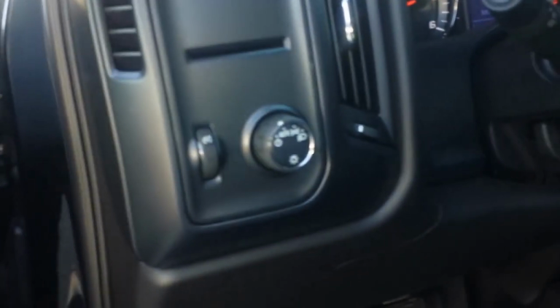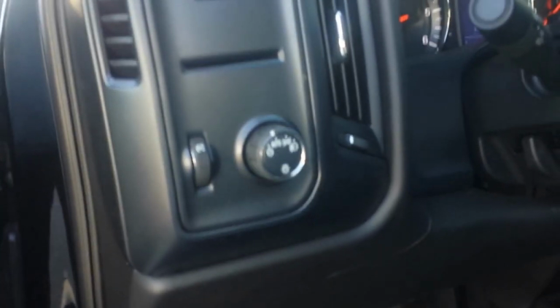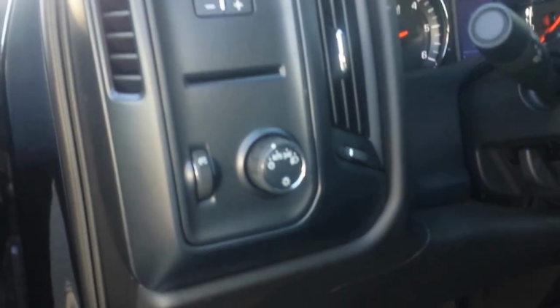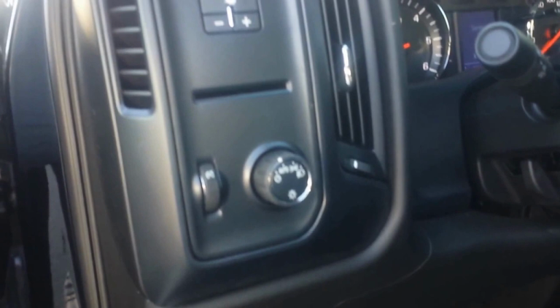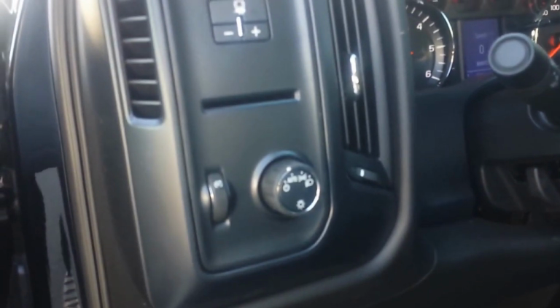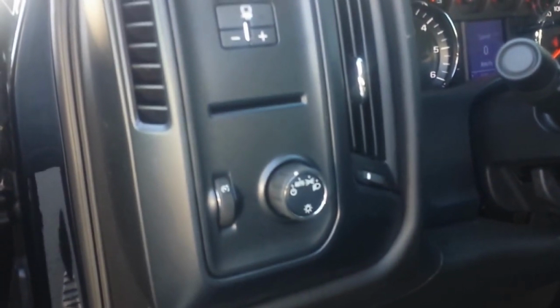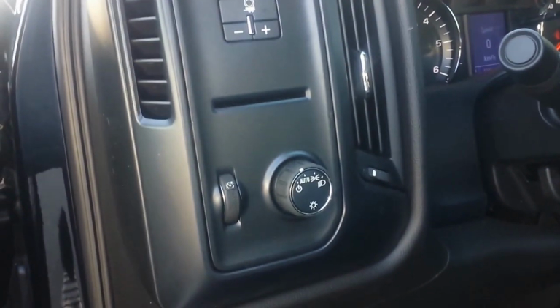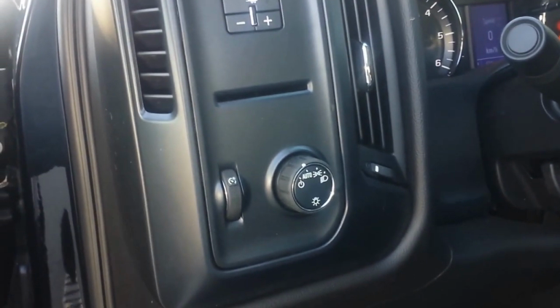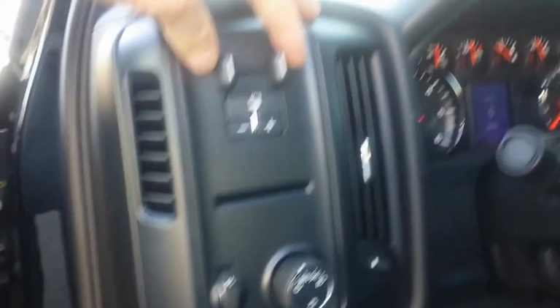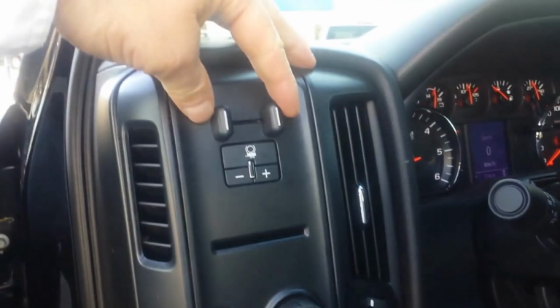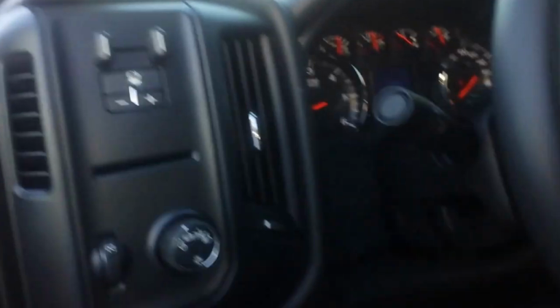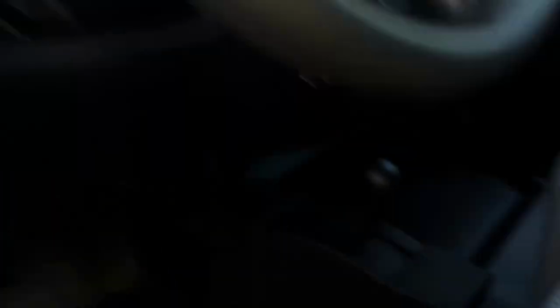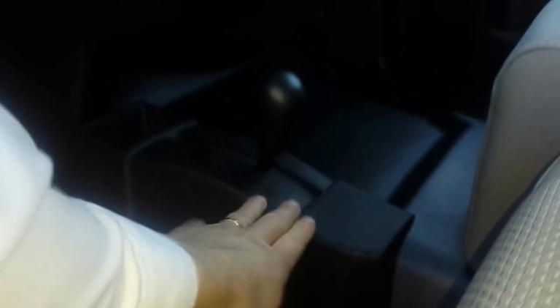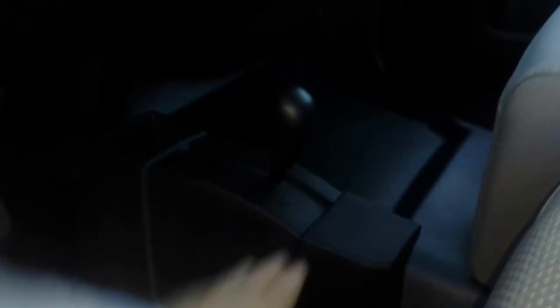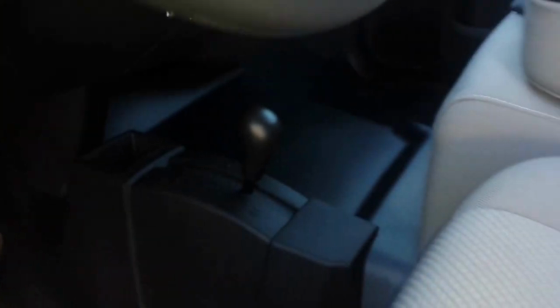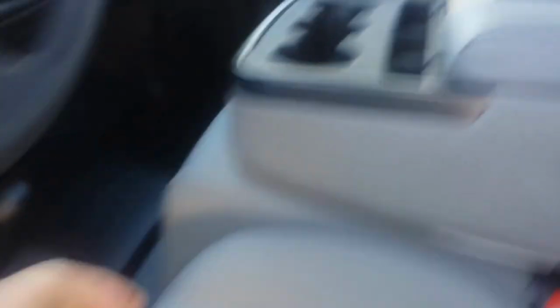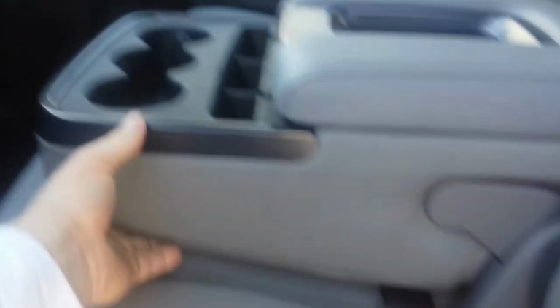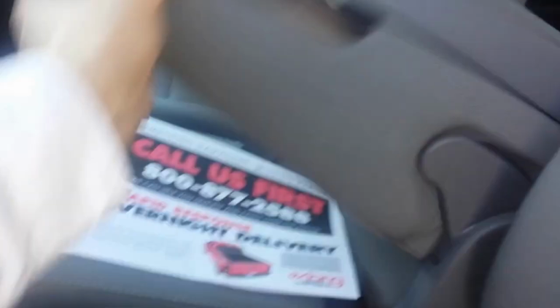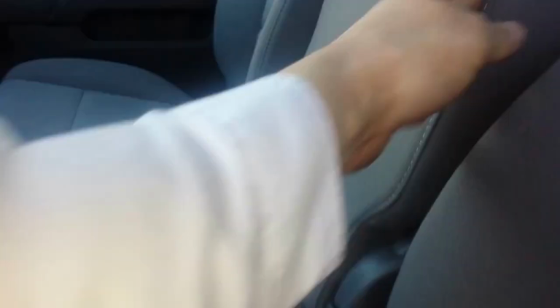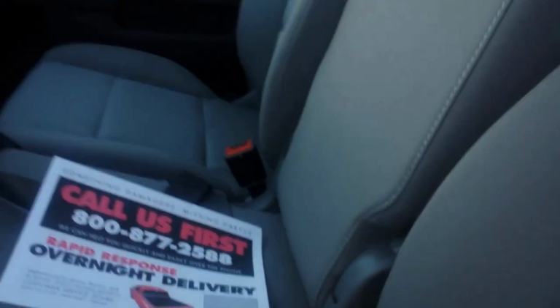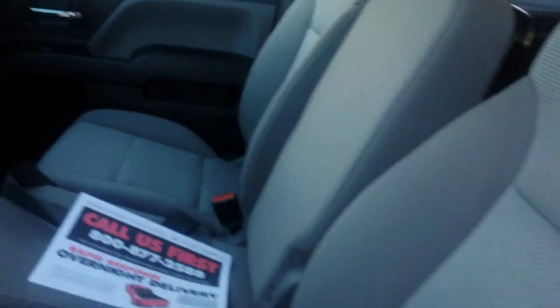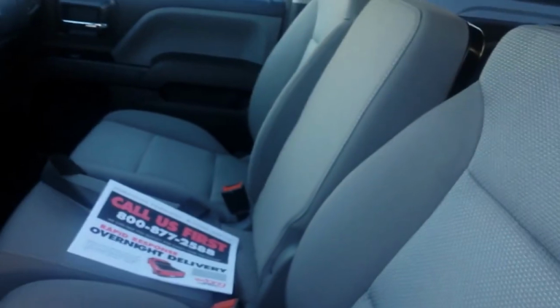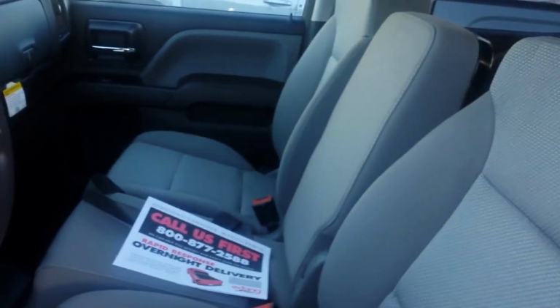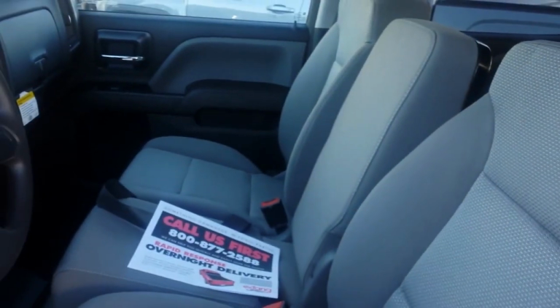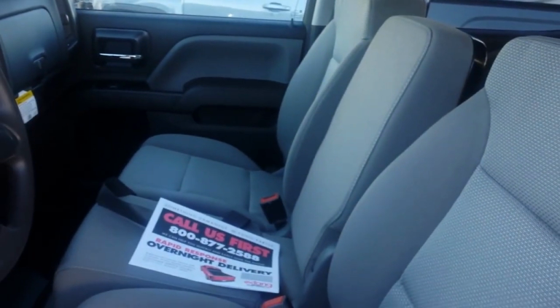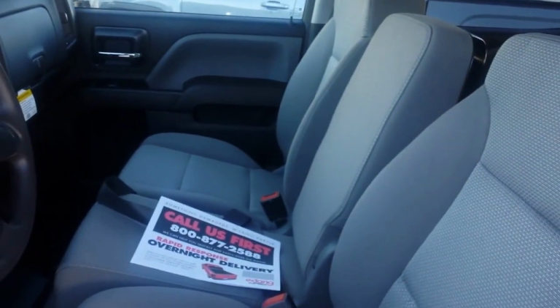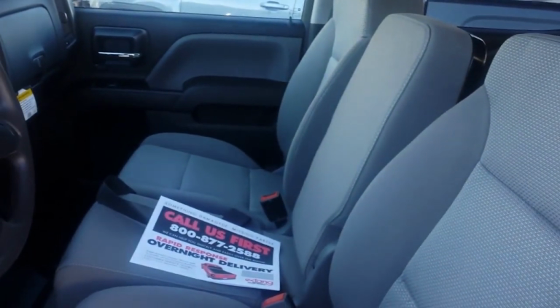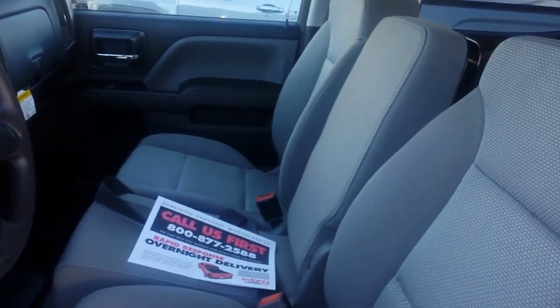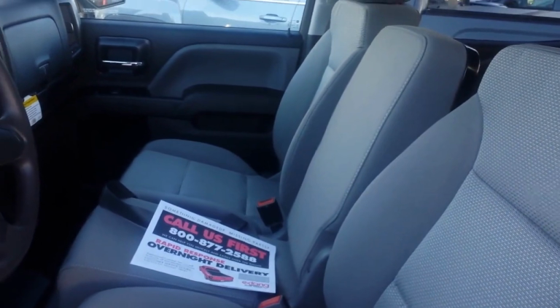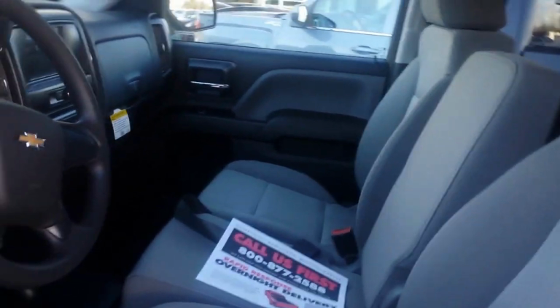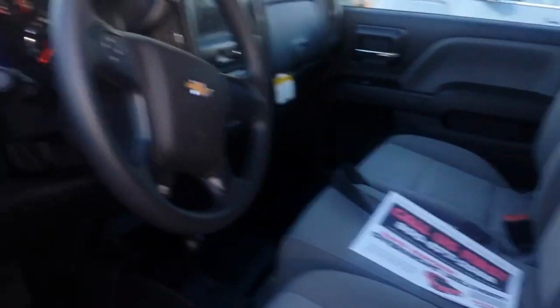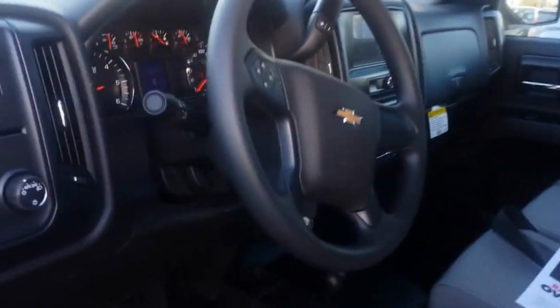You've got your electronic brake controller right here, and your four-wheel drive is down on the floor. It is a 40-20-40 split, so you can put six people in here while you're pulling the boat to the lake this summer.